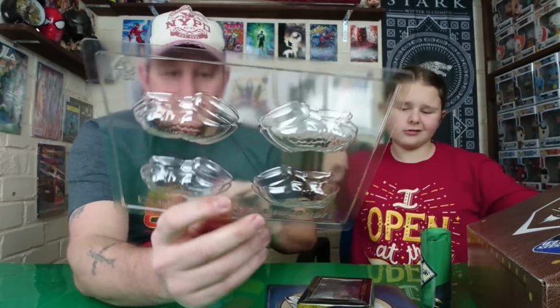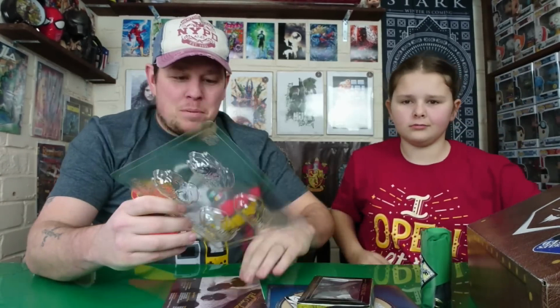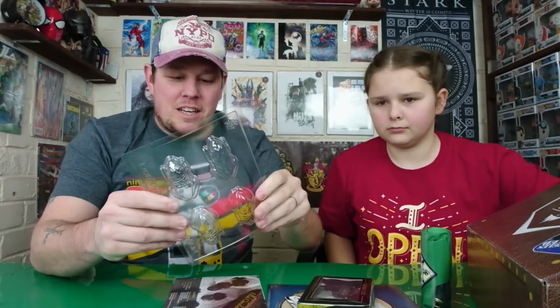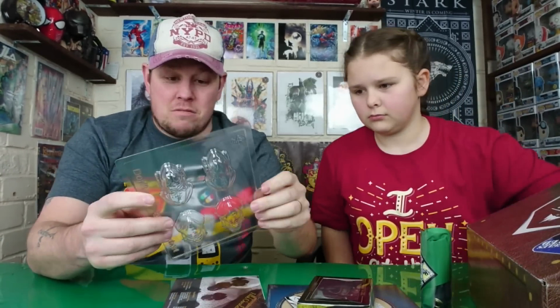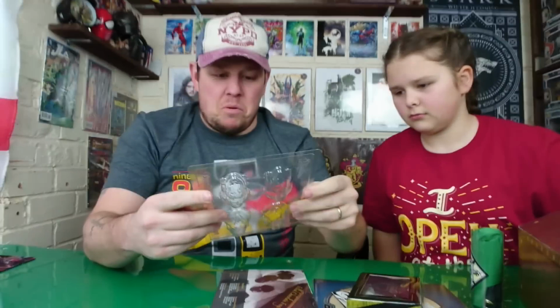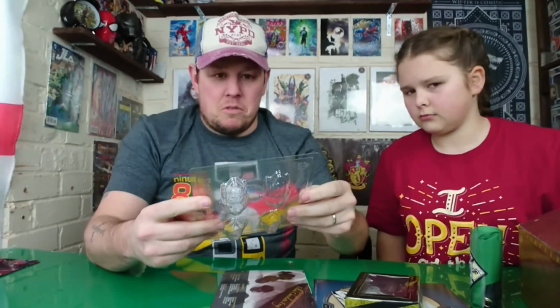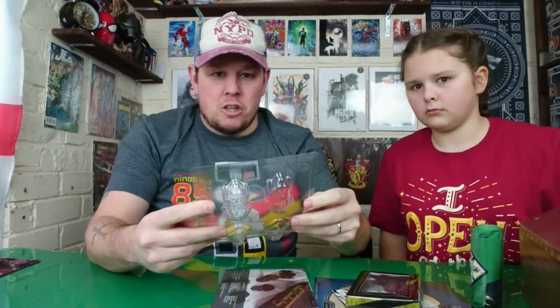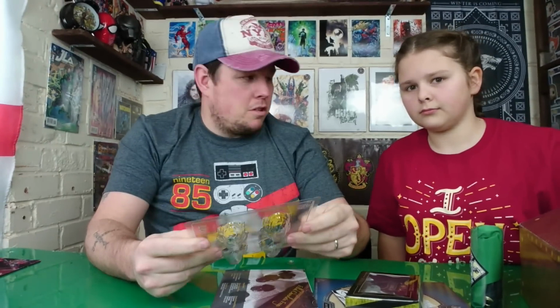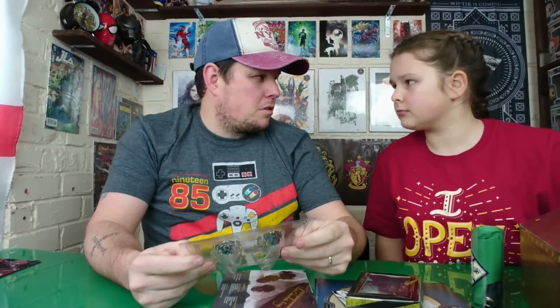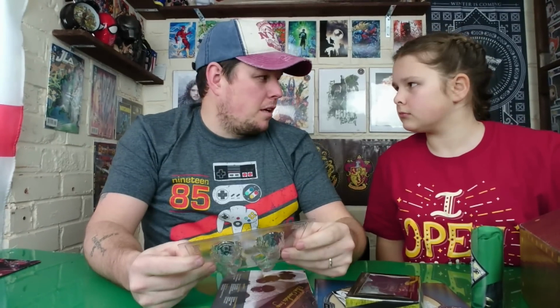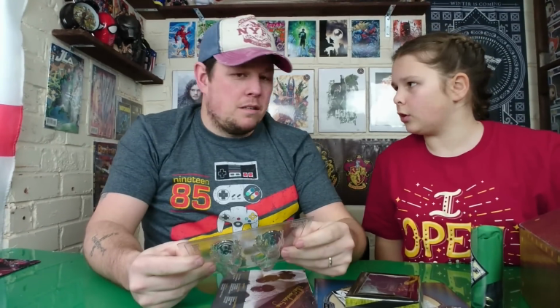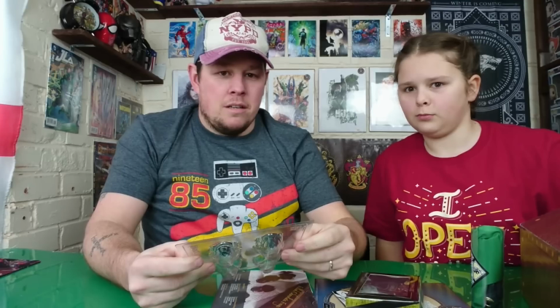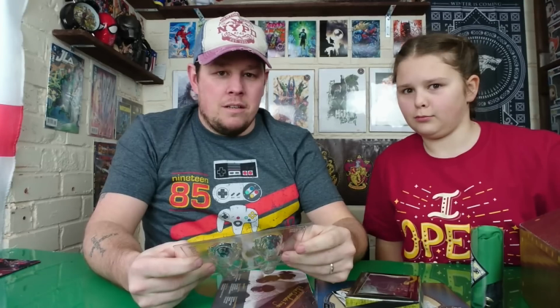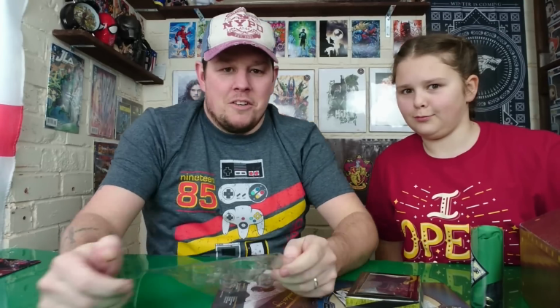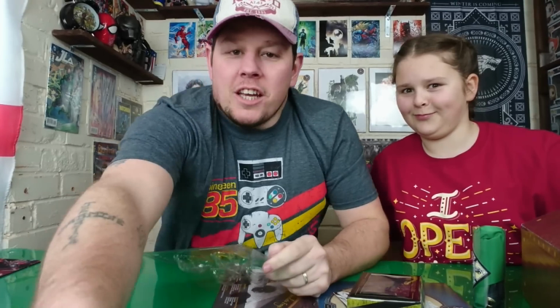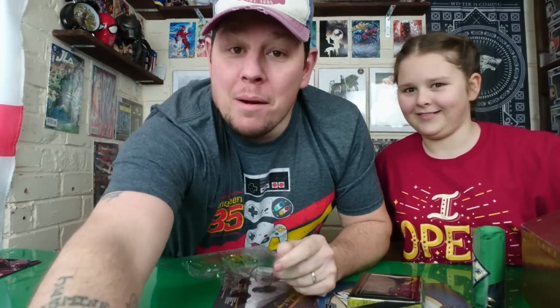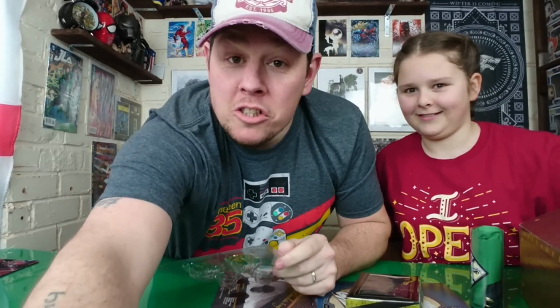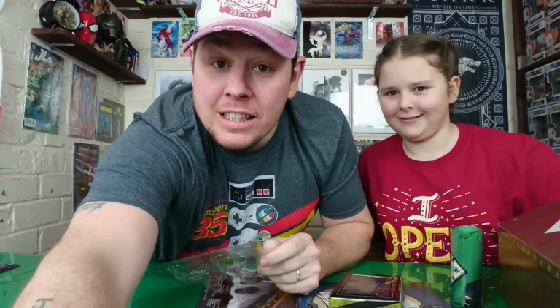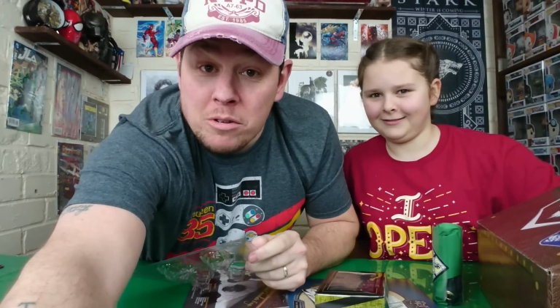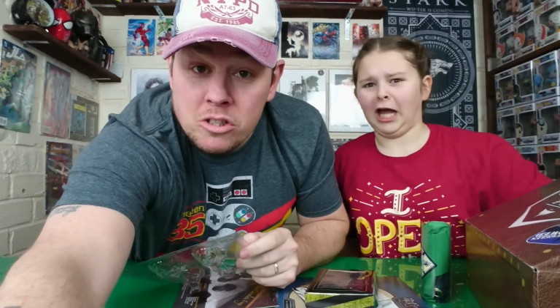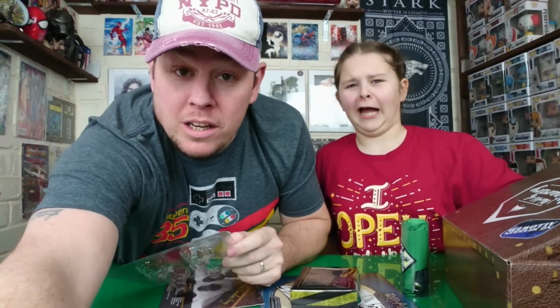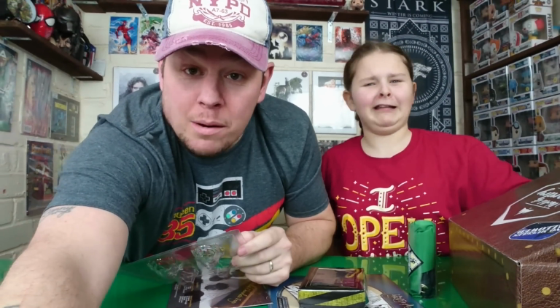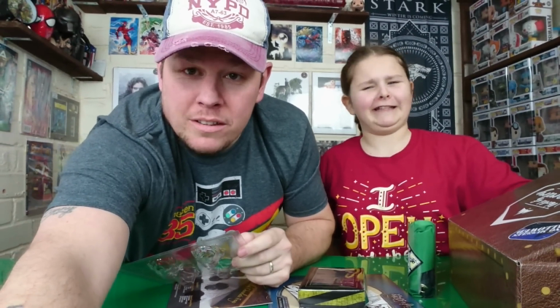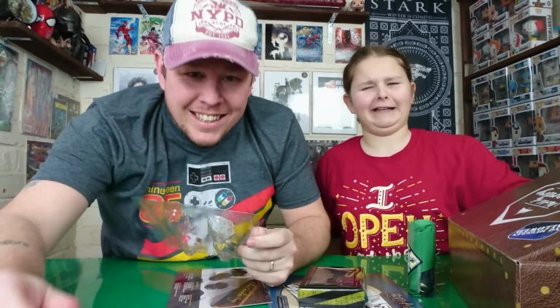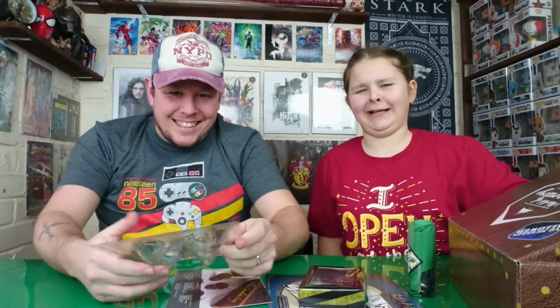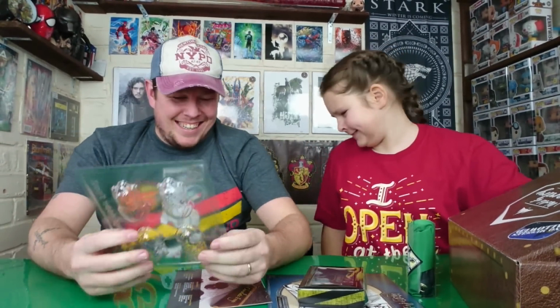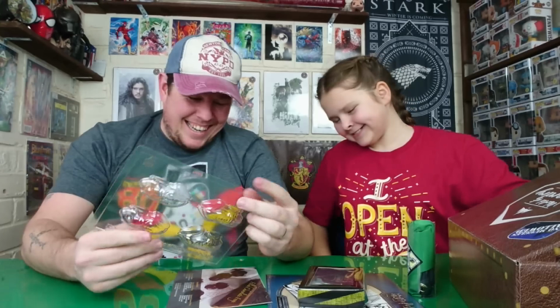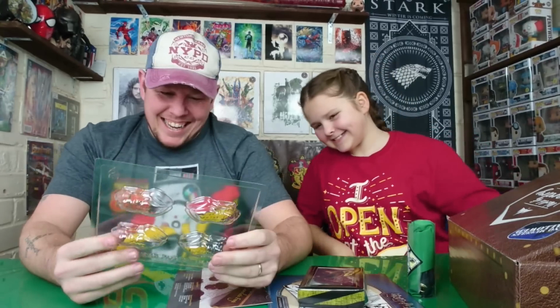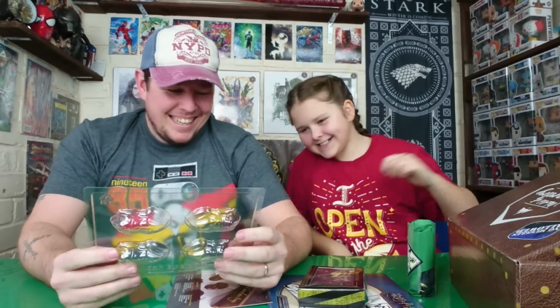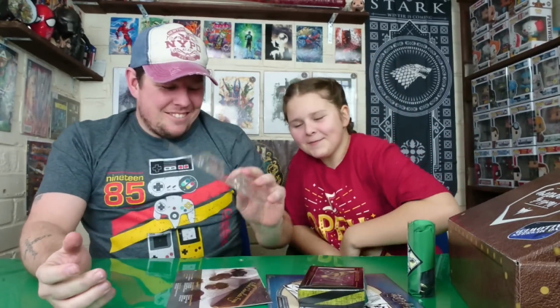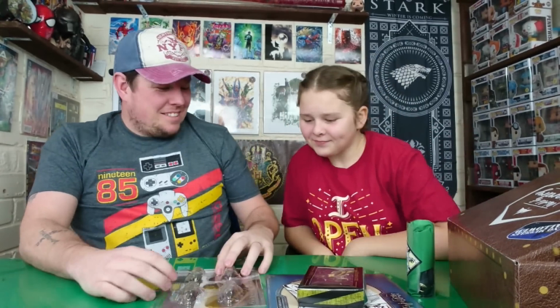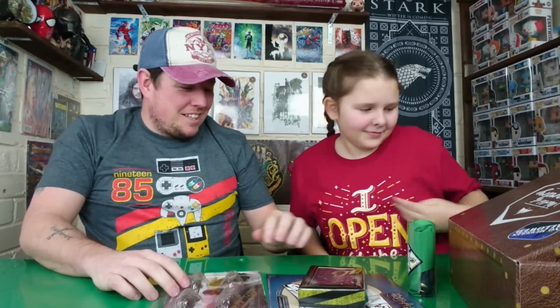Did you just kick the camera? Stop kicking the camera! Right, next thing.